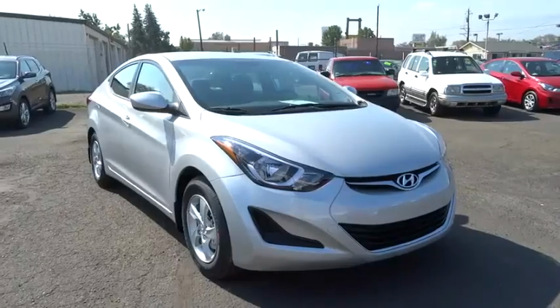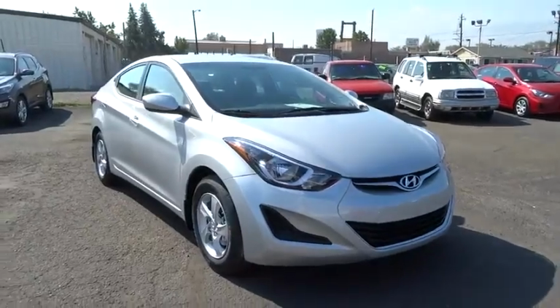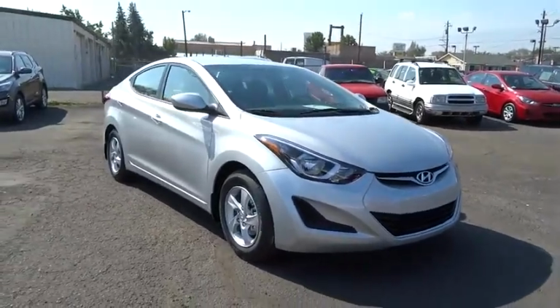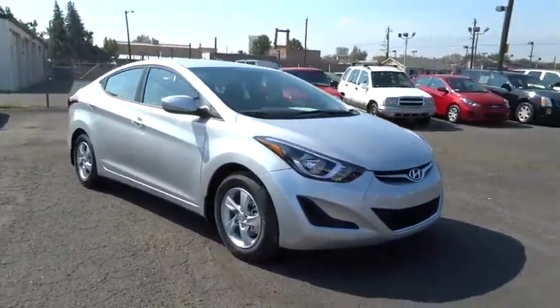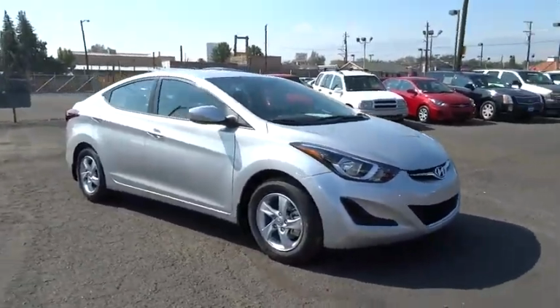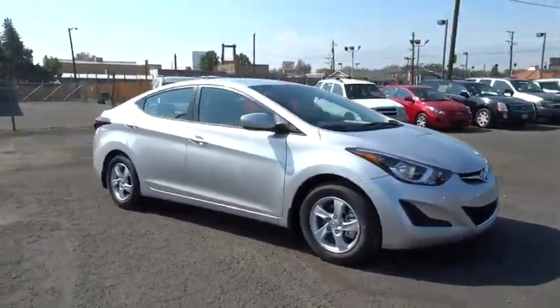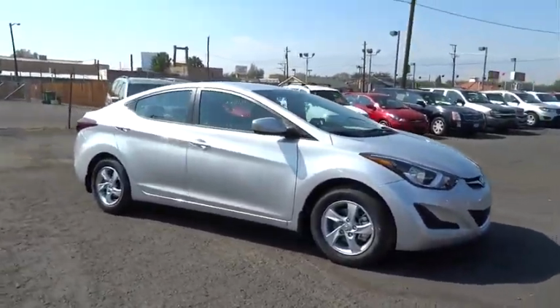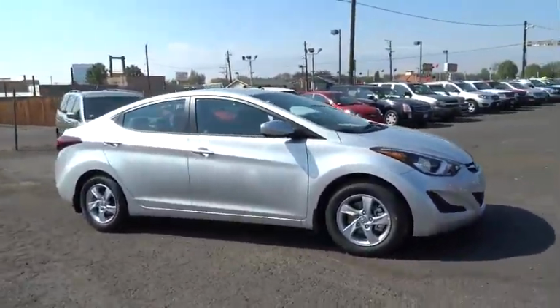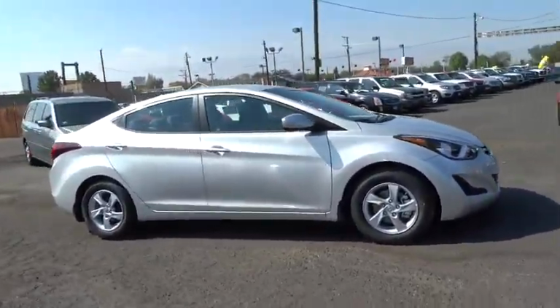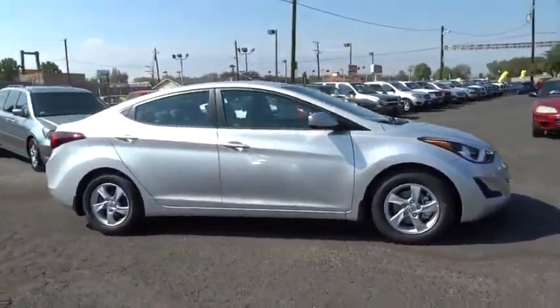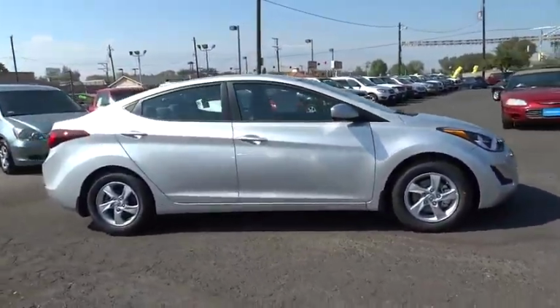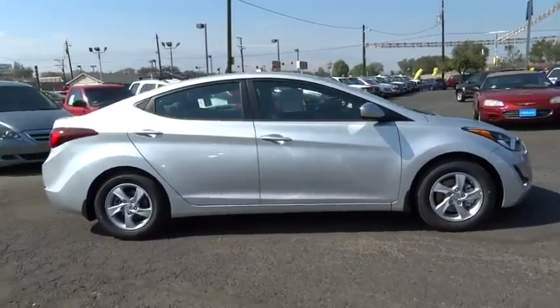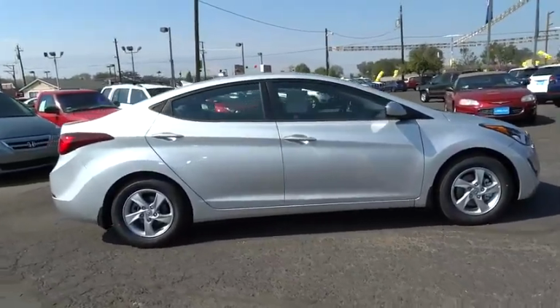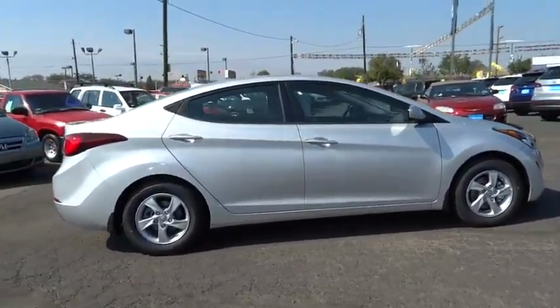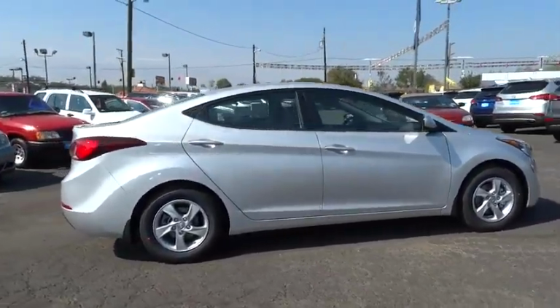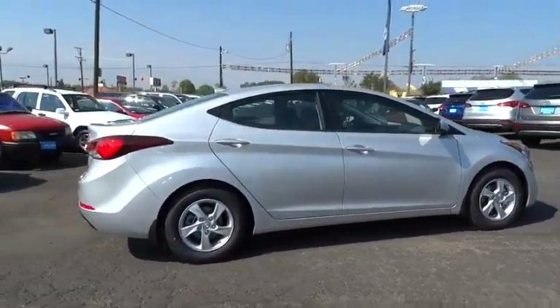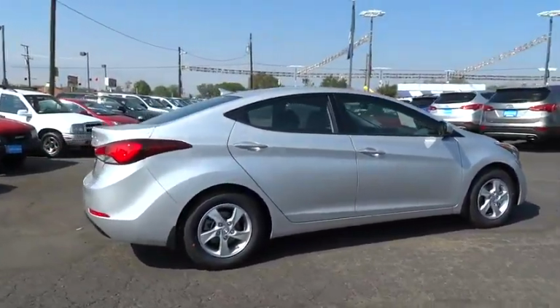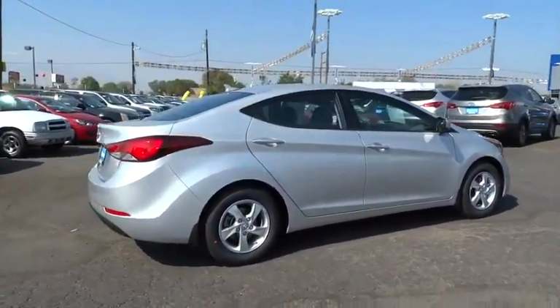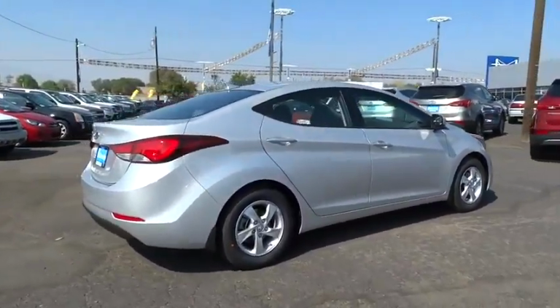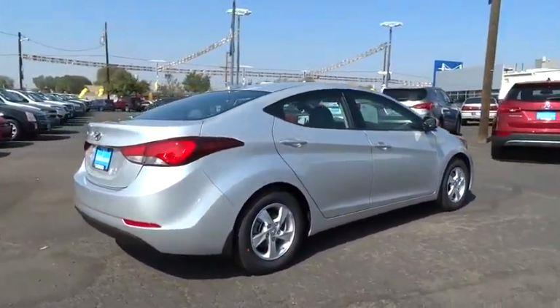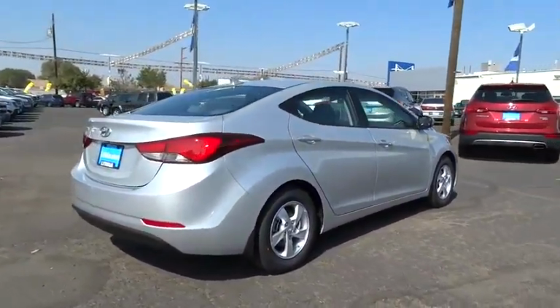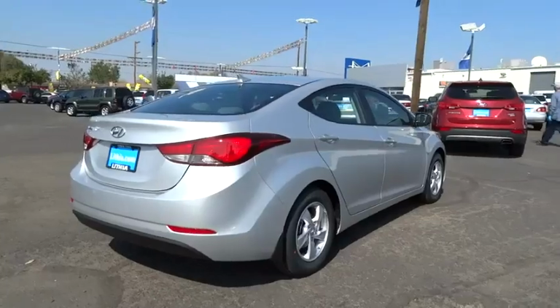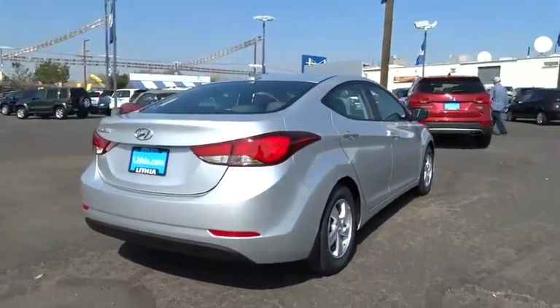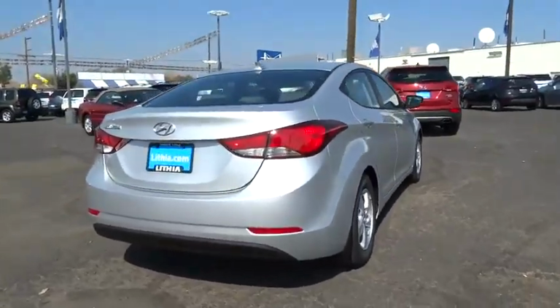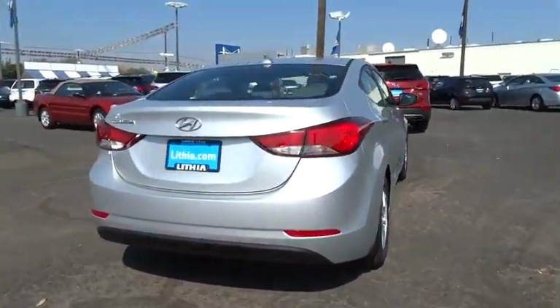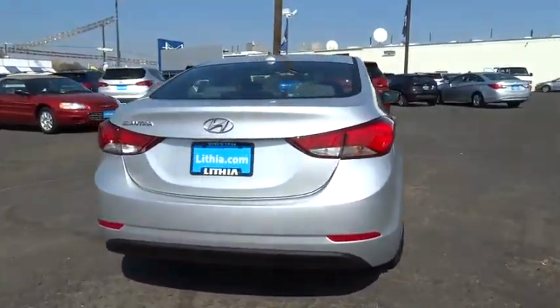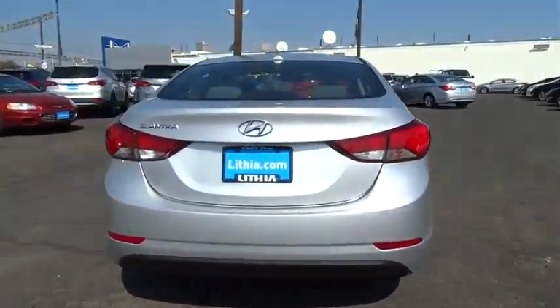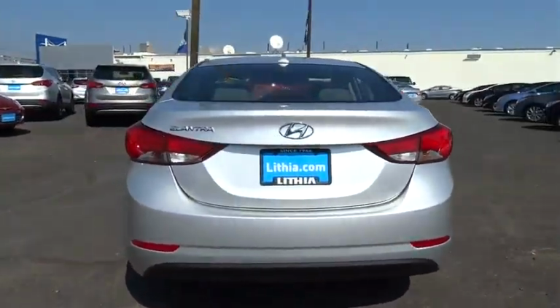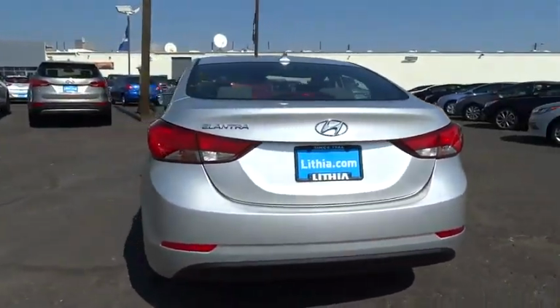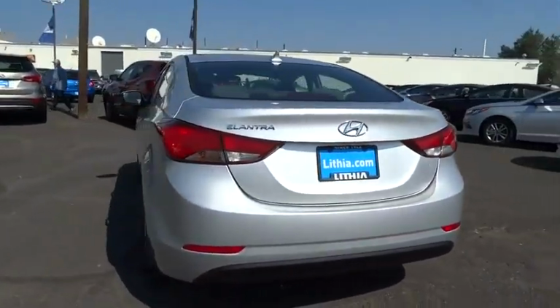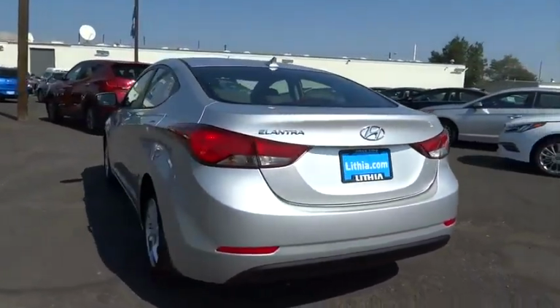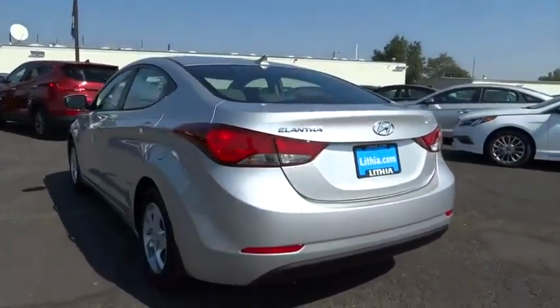2015 Elantra. The Elantra boasts the most interior room in its class and gets an exceptional 35 miles per gallon. With its luxurious standard features, the Elantra is an easy choice and is priced below $20,000.